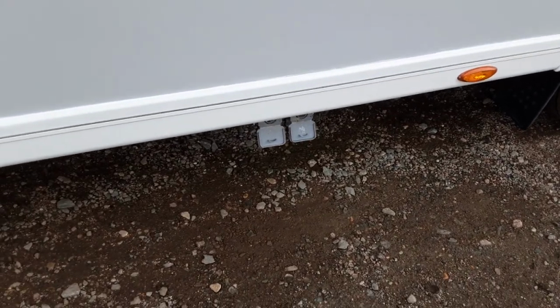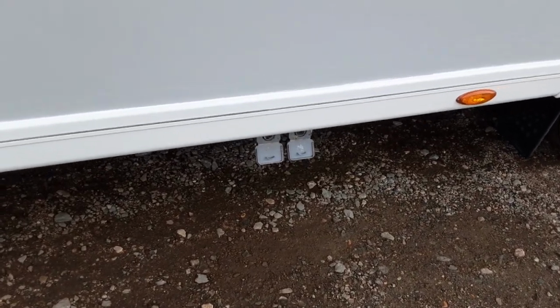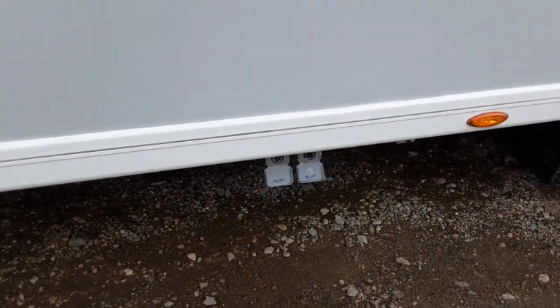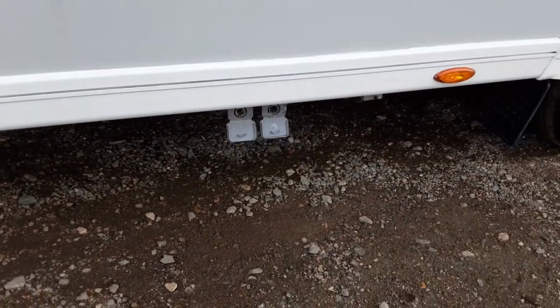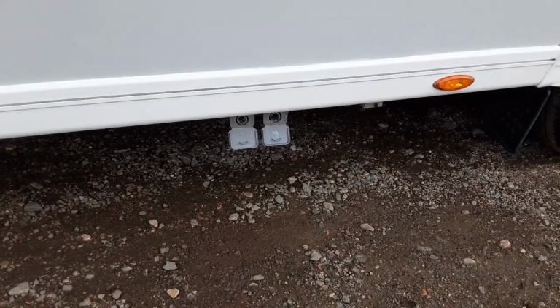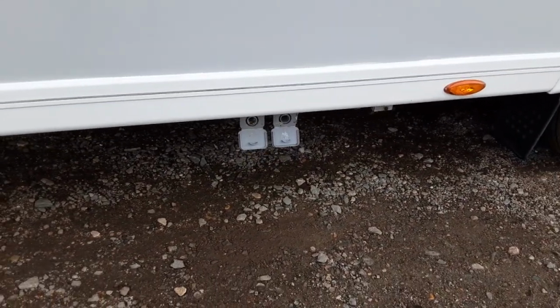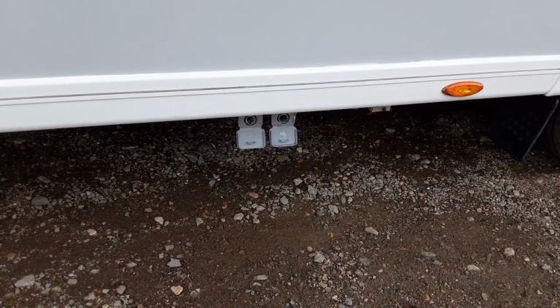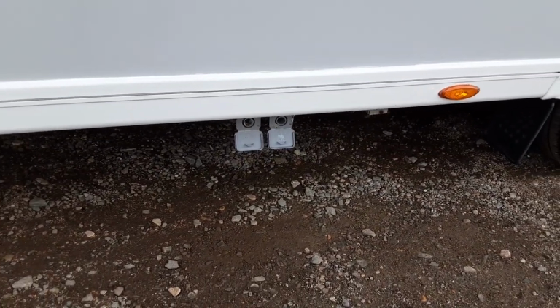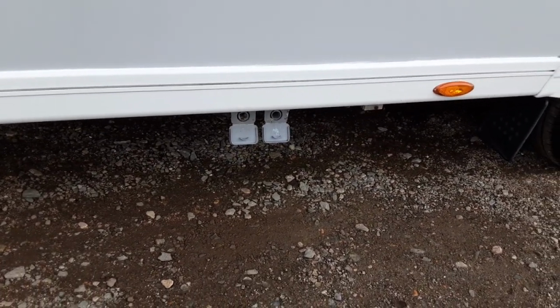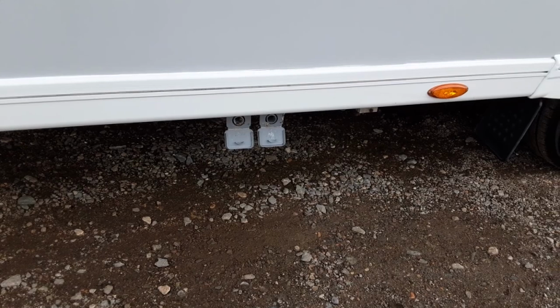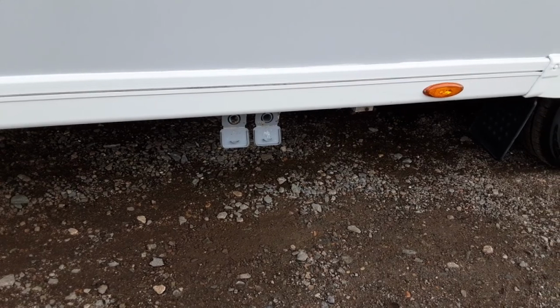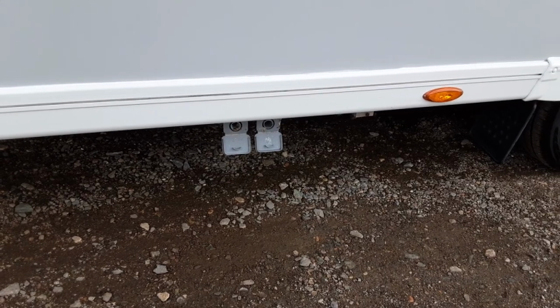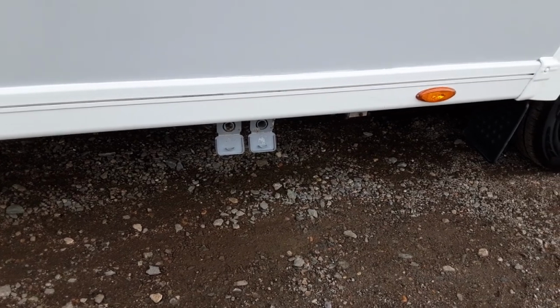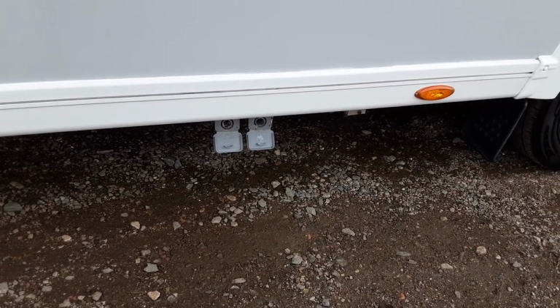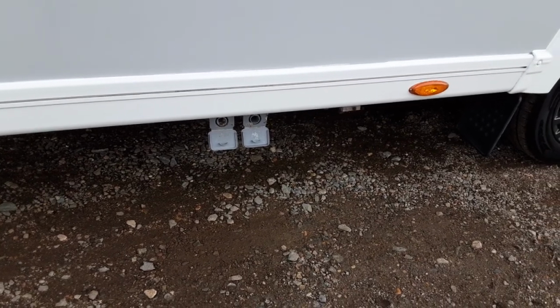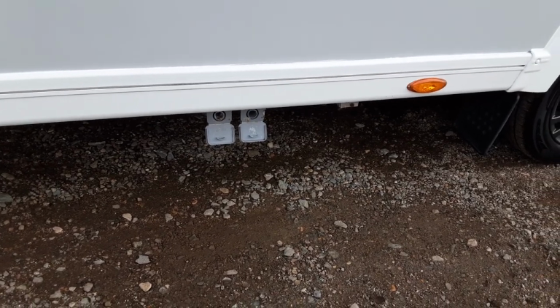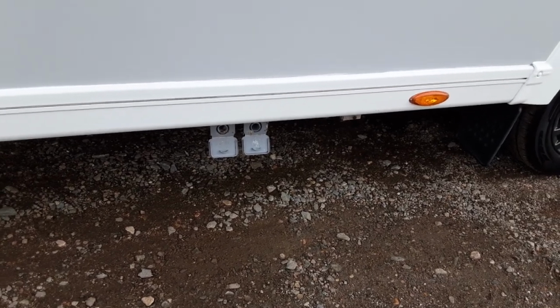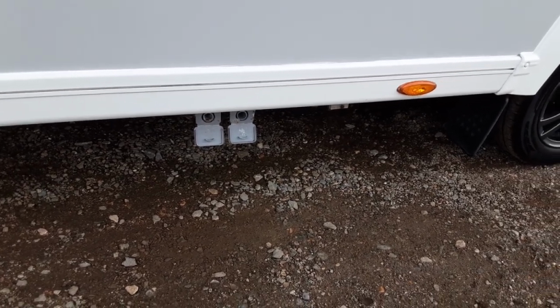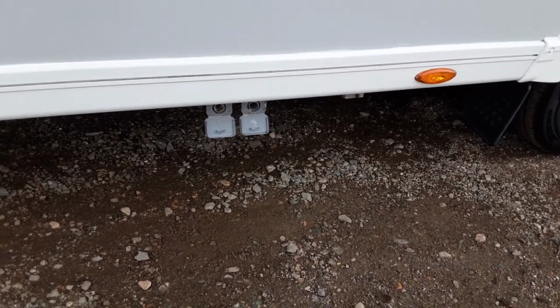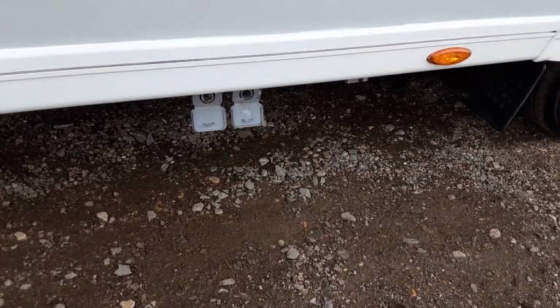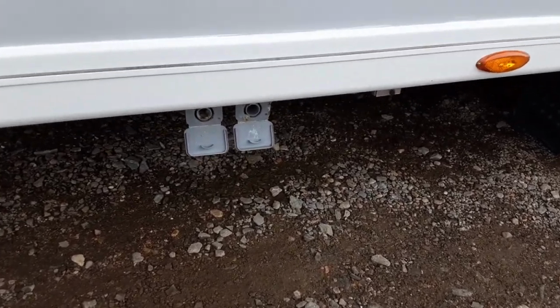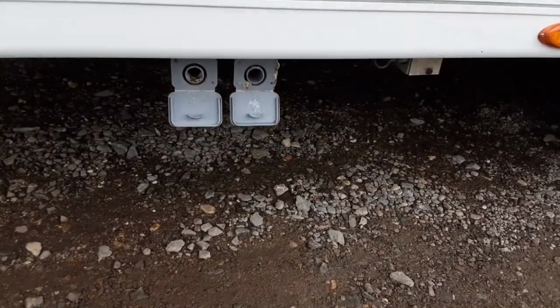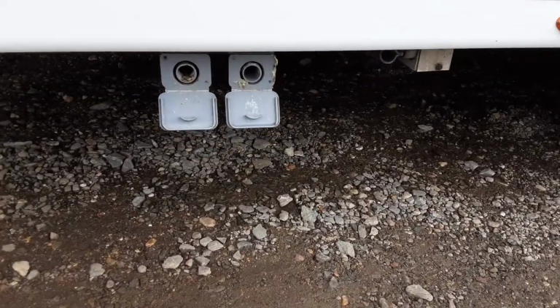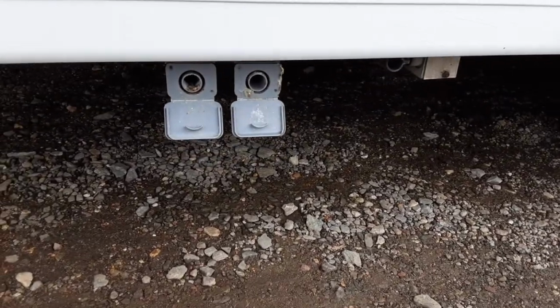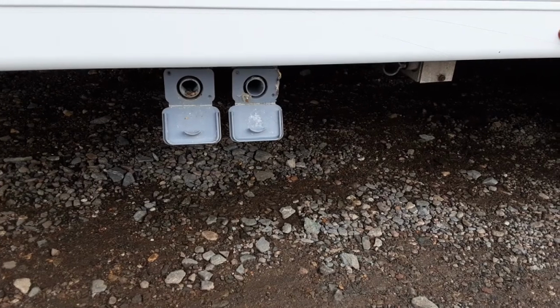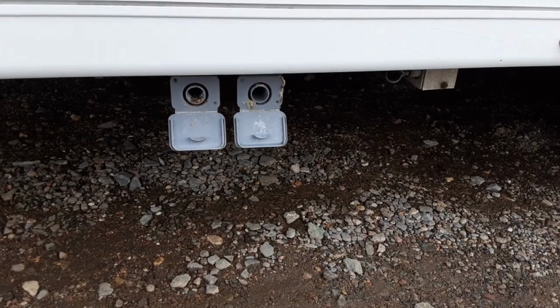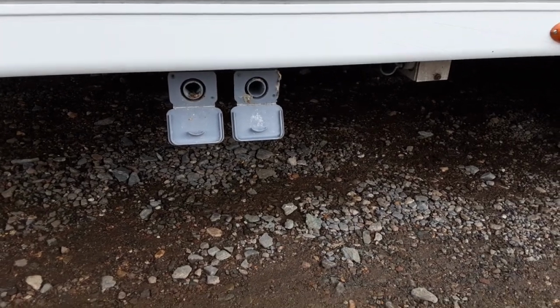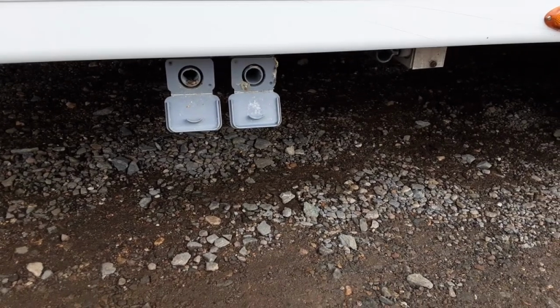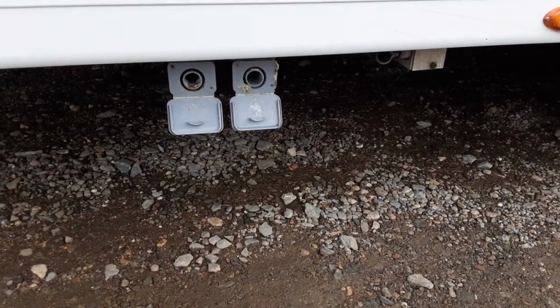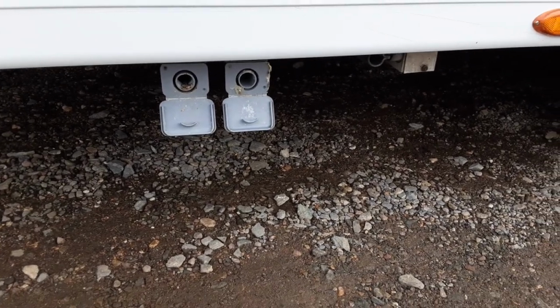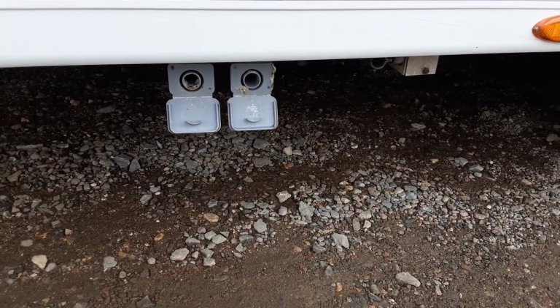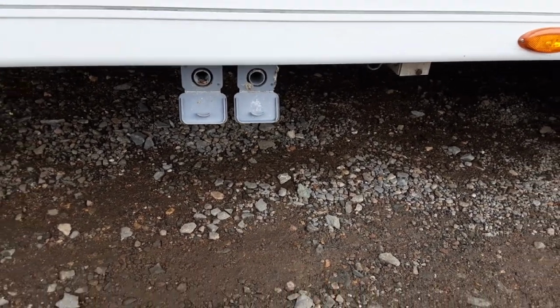The grey pipes coming out of the side of the caravan are where your two grey waste pipes go — that is the drain-down pipe. You put the two pipes into the larger diameter circles on the outside there, and they'll drop down inside your waste master.